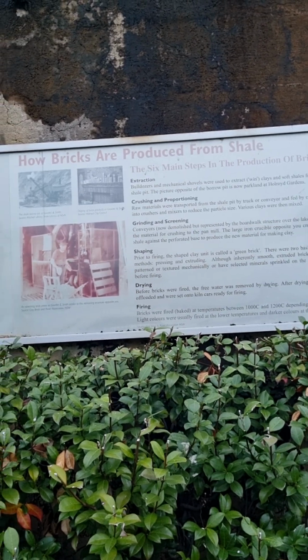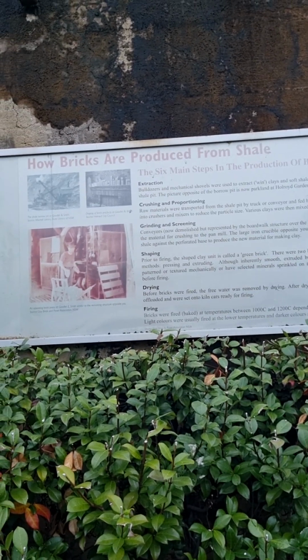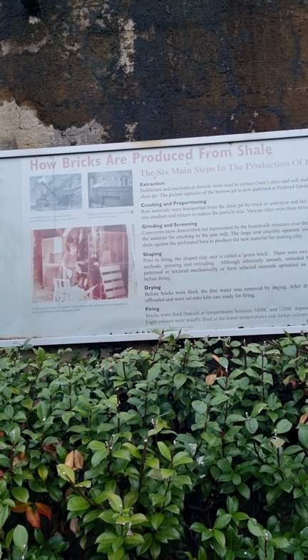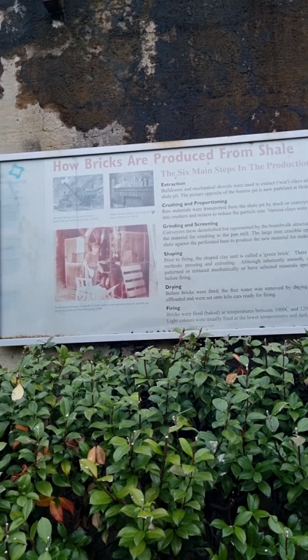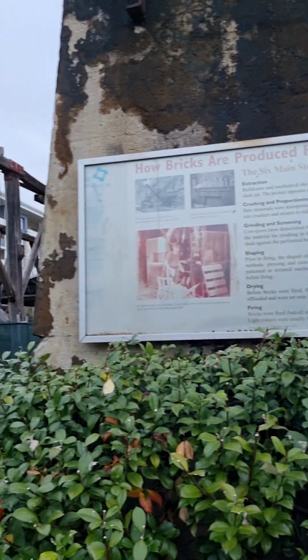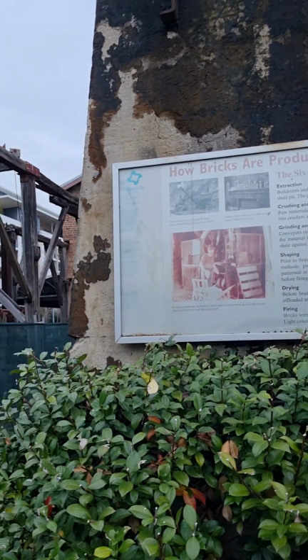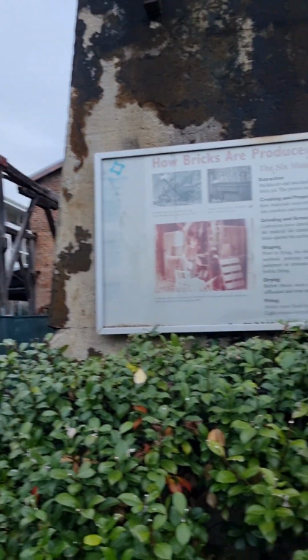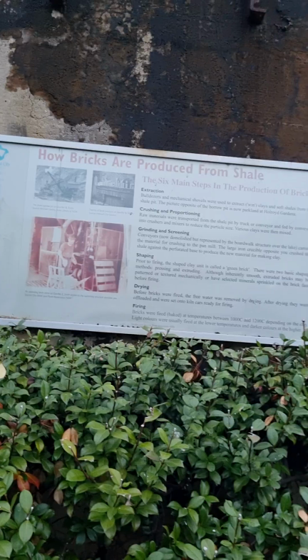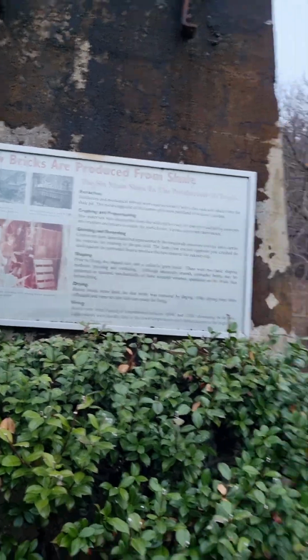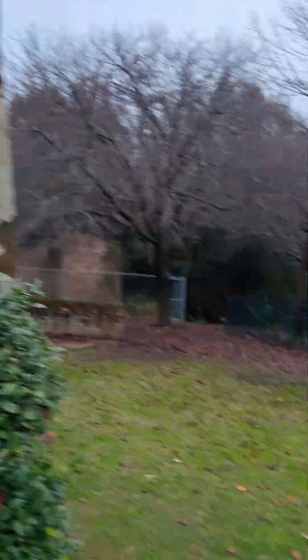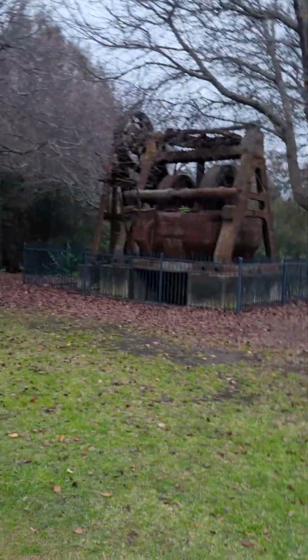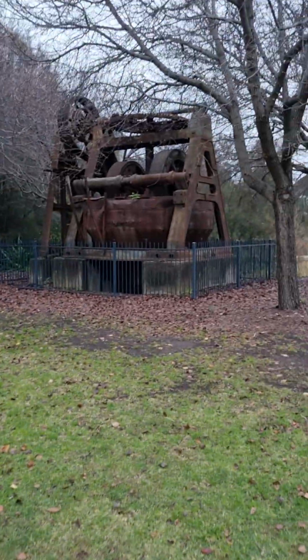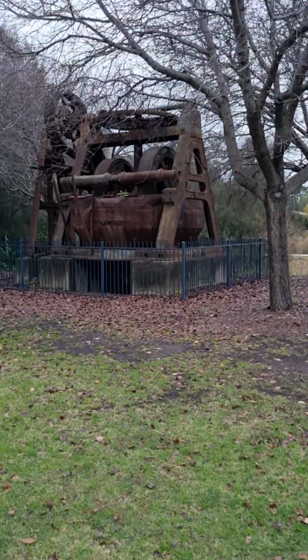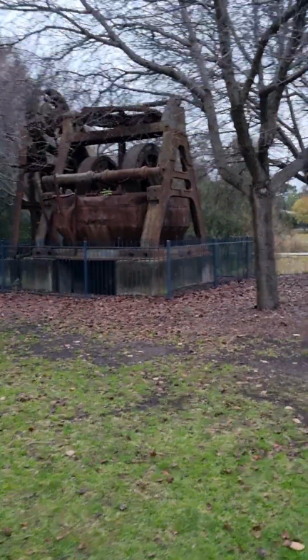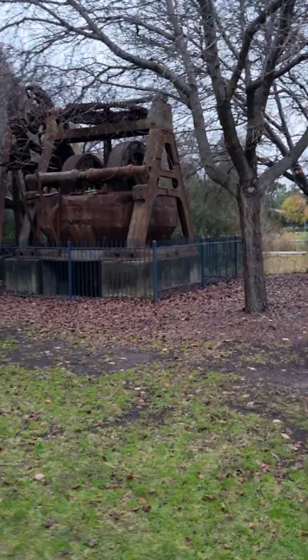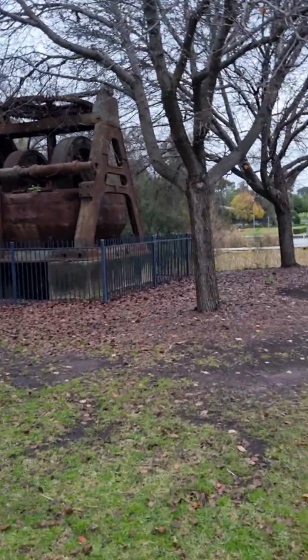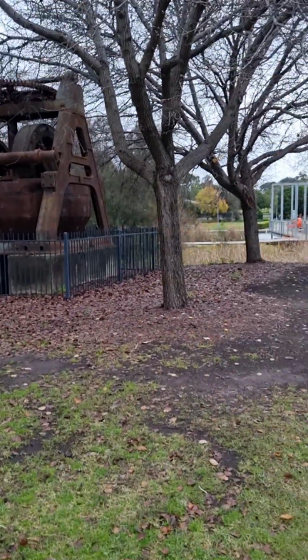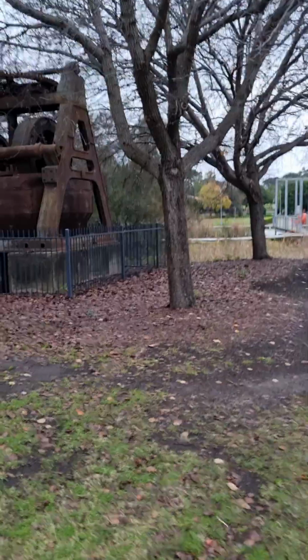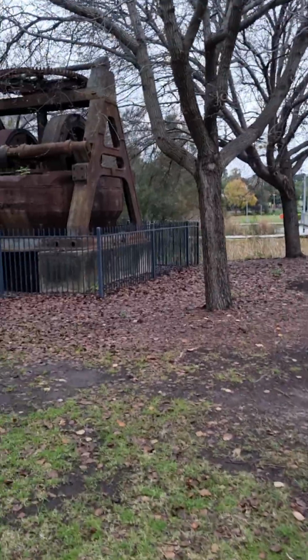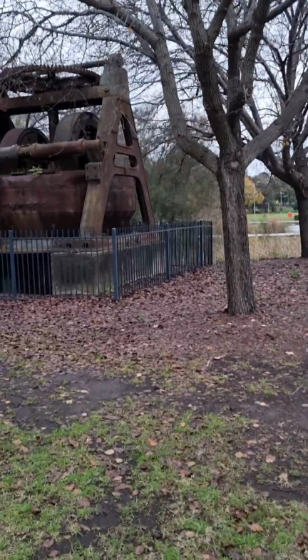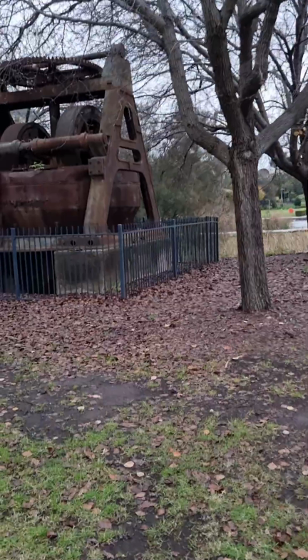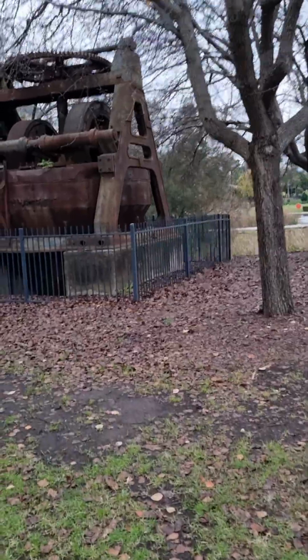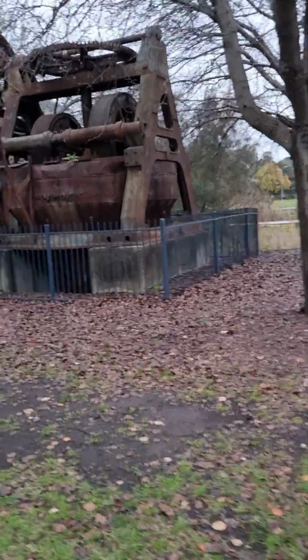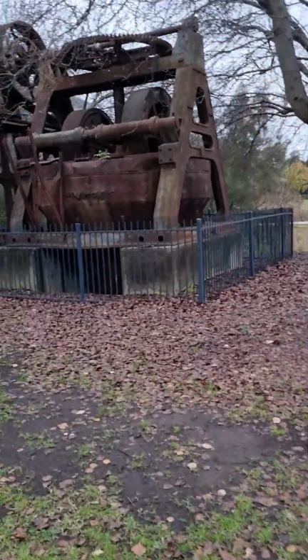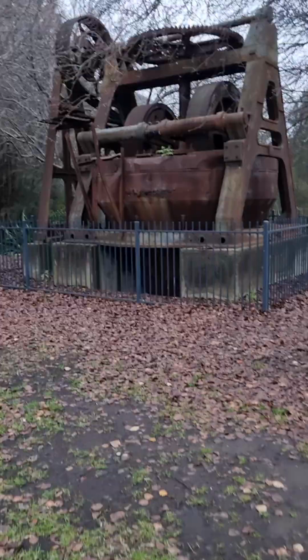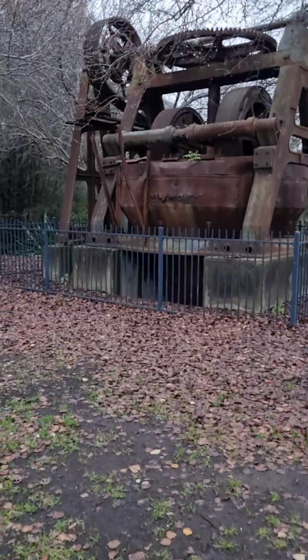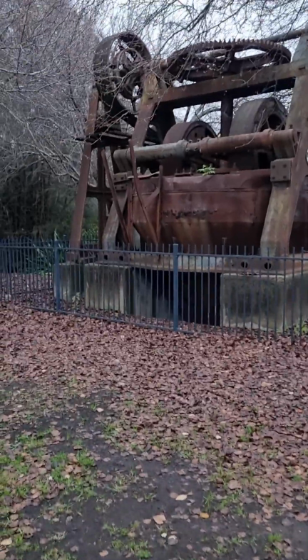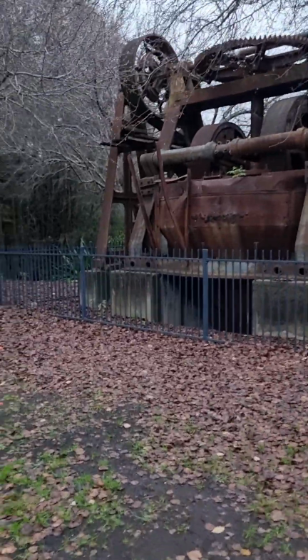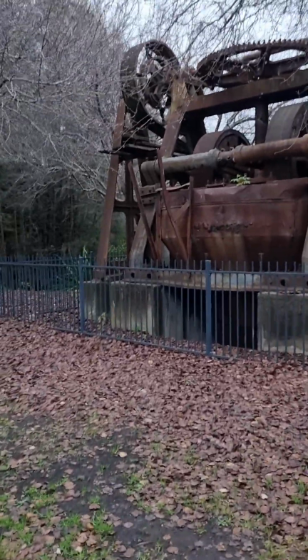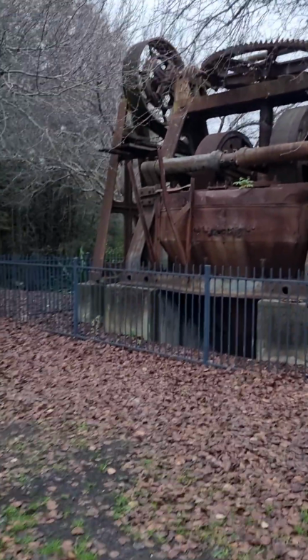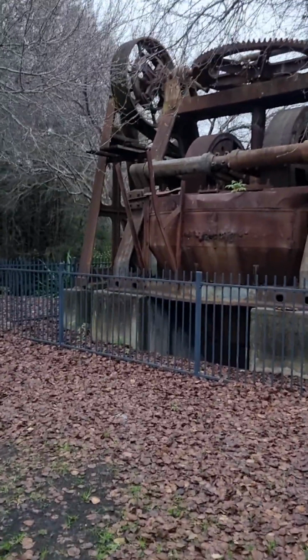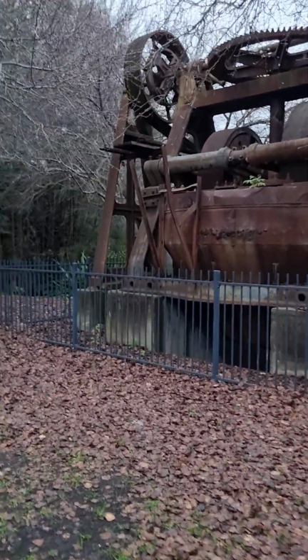Amazing — look at that piece of machinery there. That would have been the one that would get all the clay from right down the bottom.